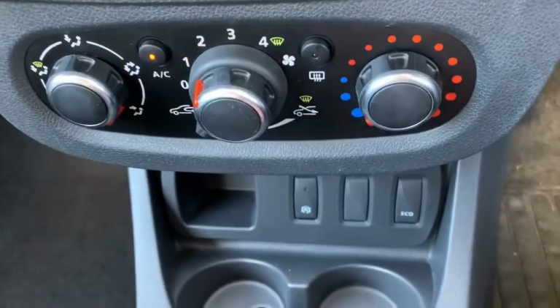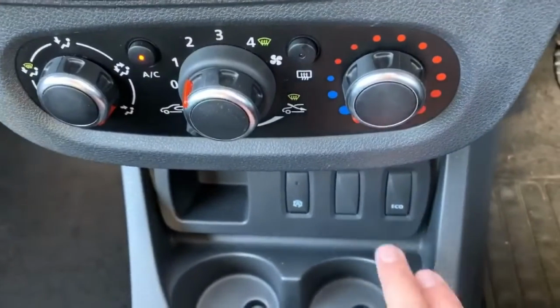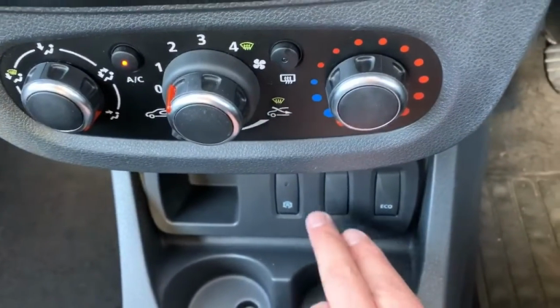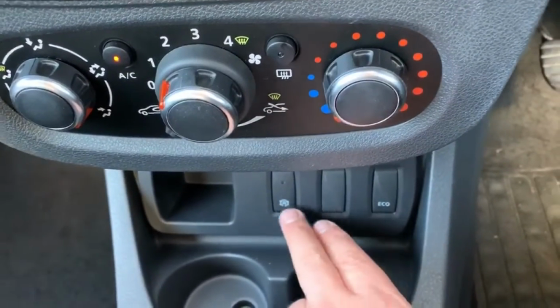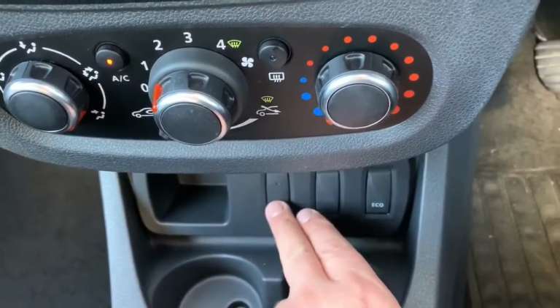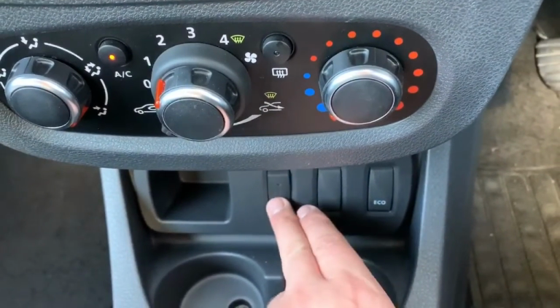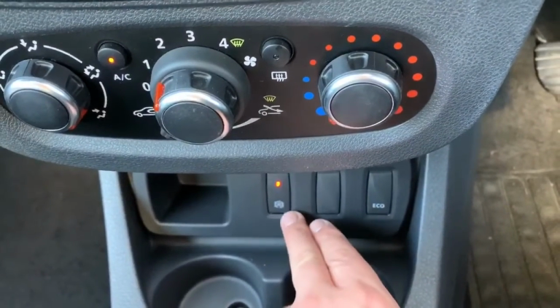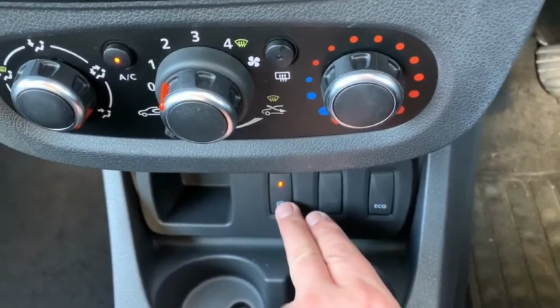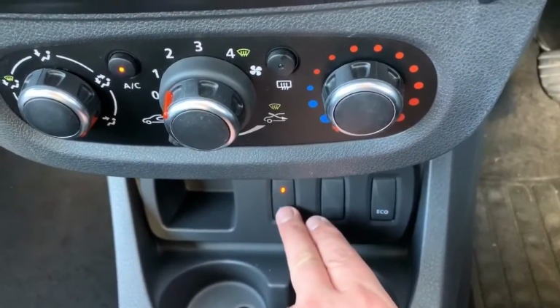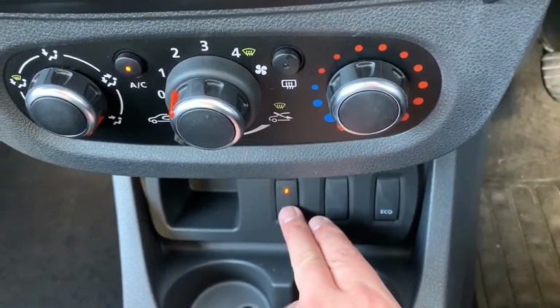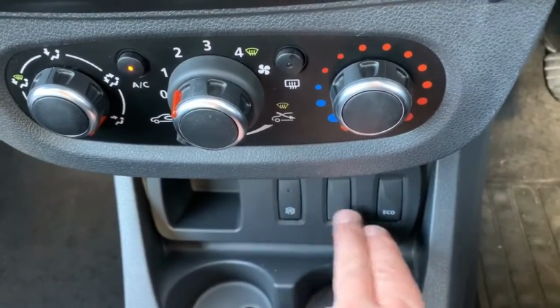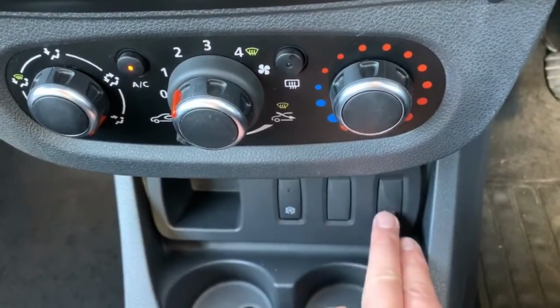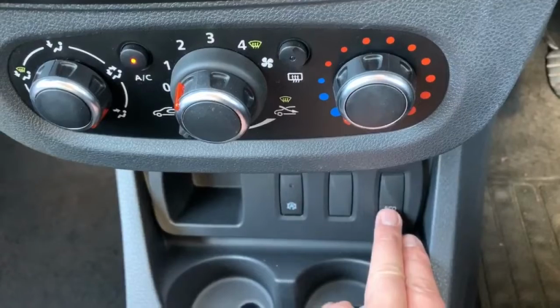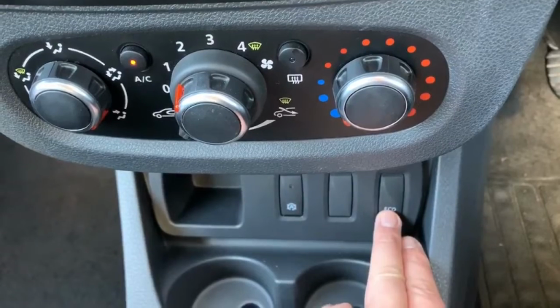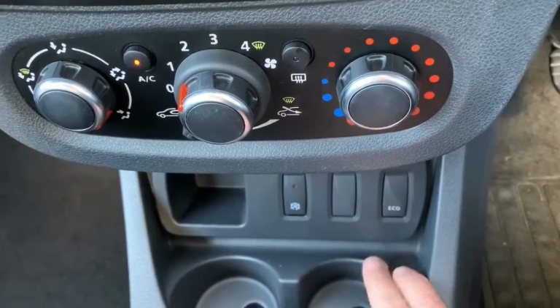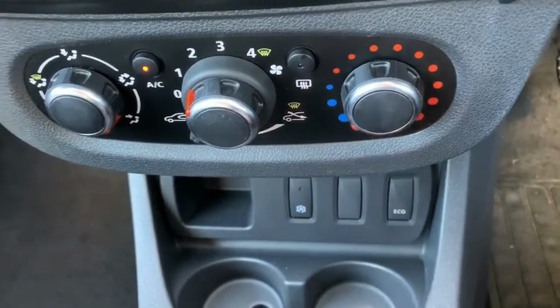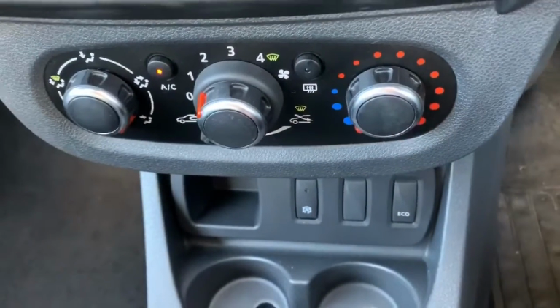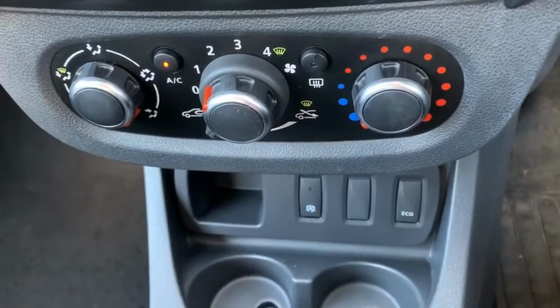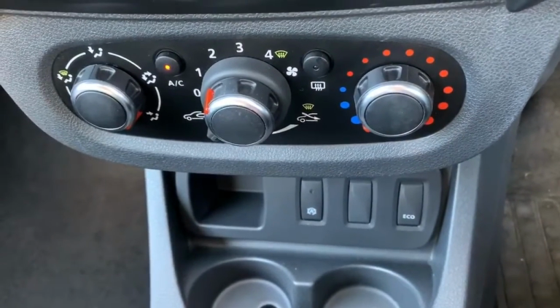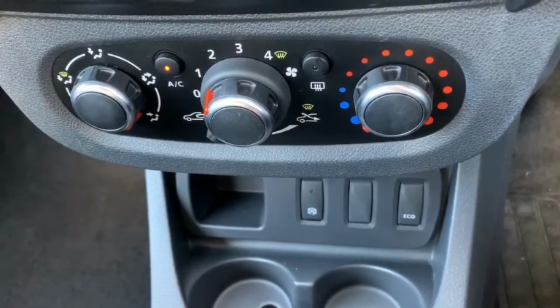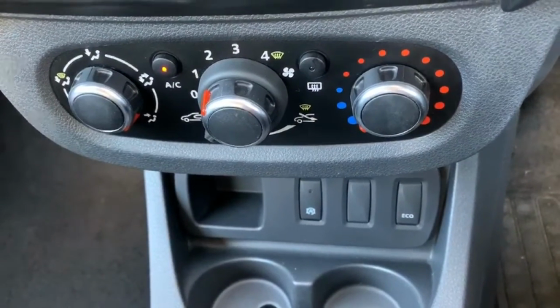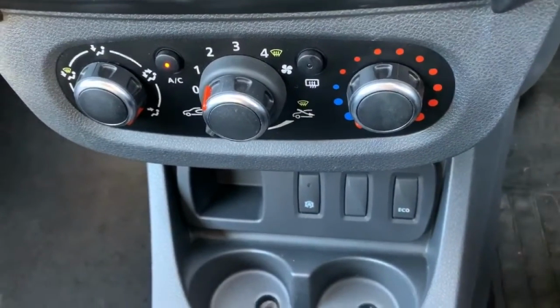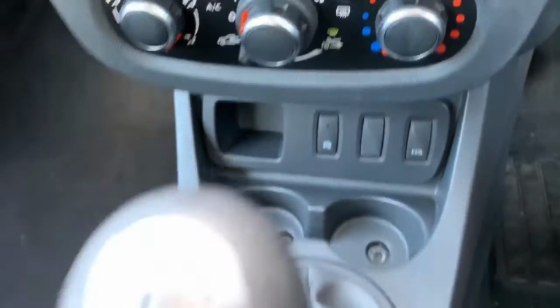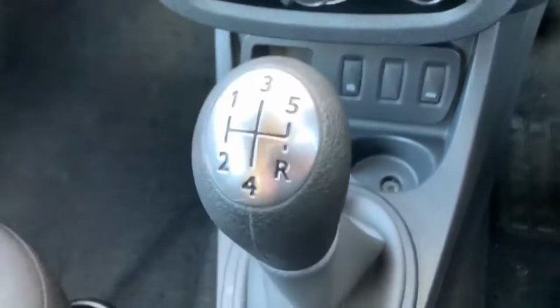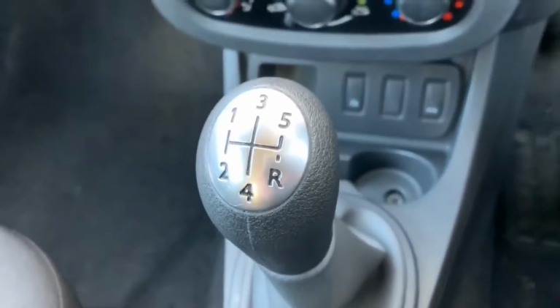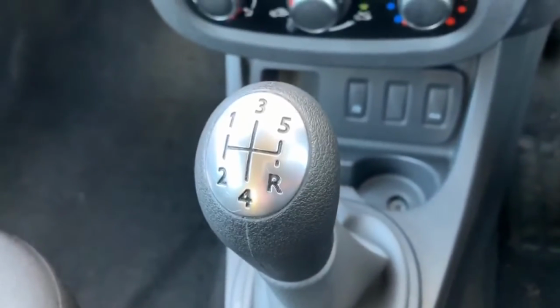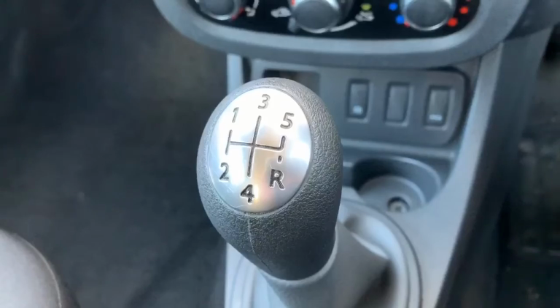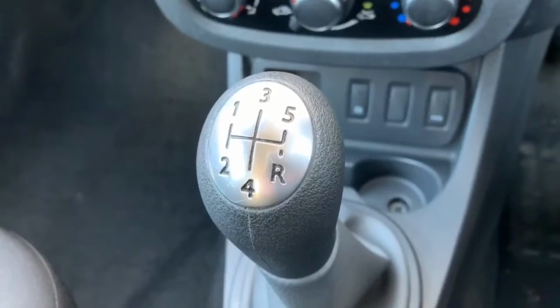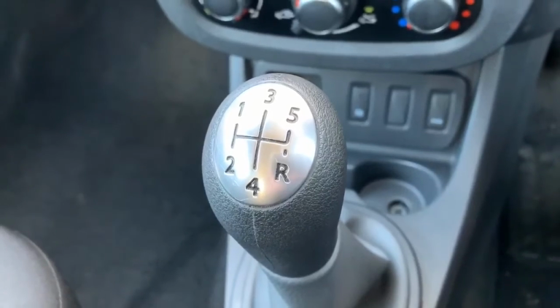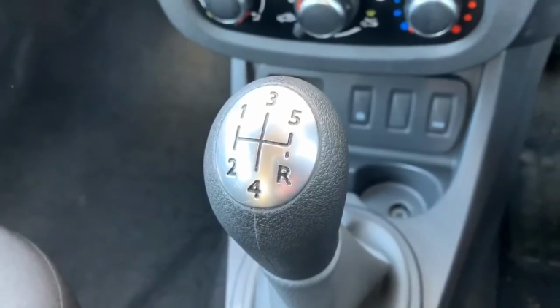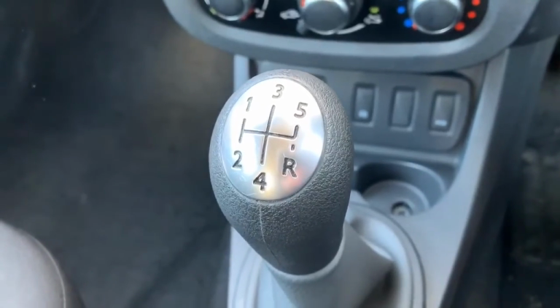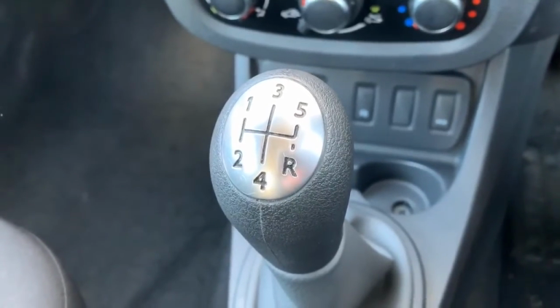Under that we've got a couple of buttons — this one will turn off the stop and start, and this will put the car in eco mode, making it a more economical drive. Finally, we have a five-speed manual gearbox.